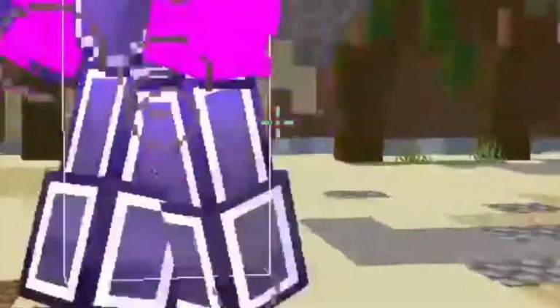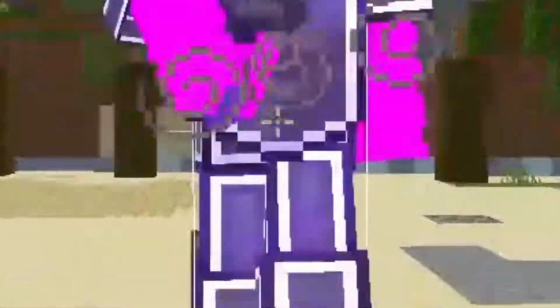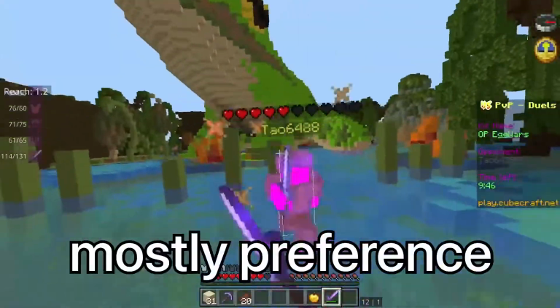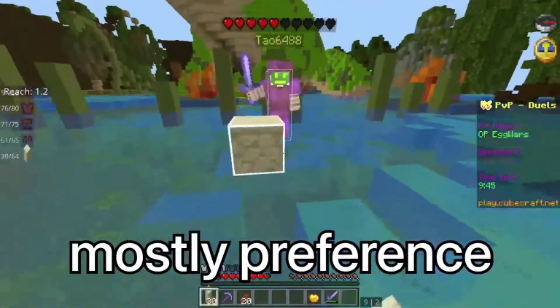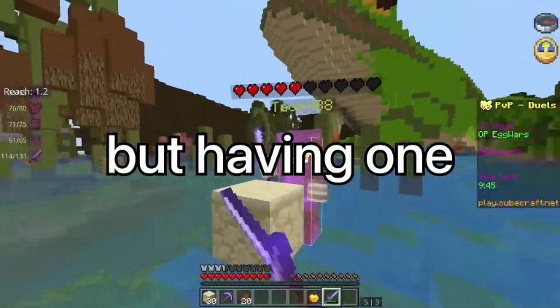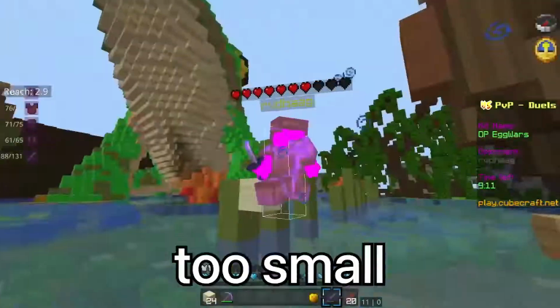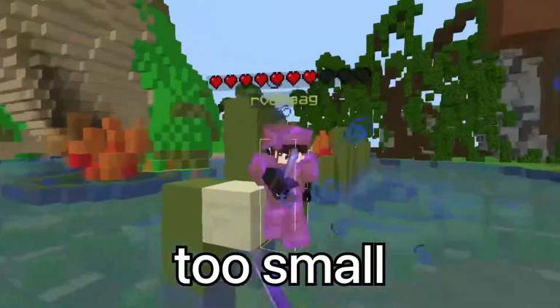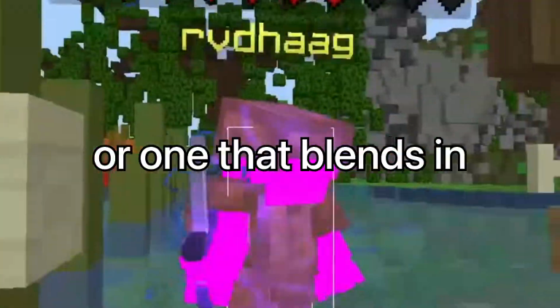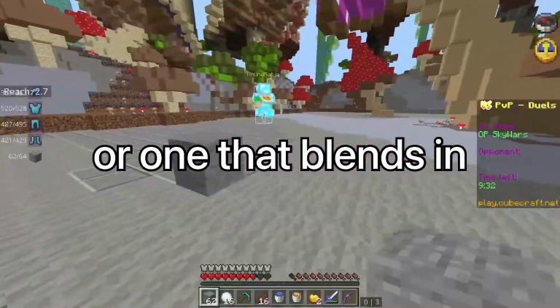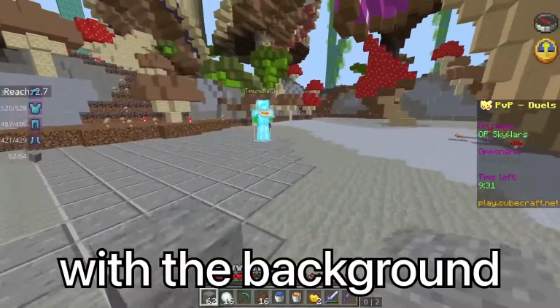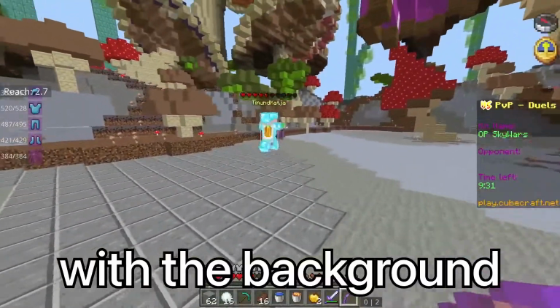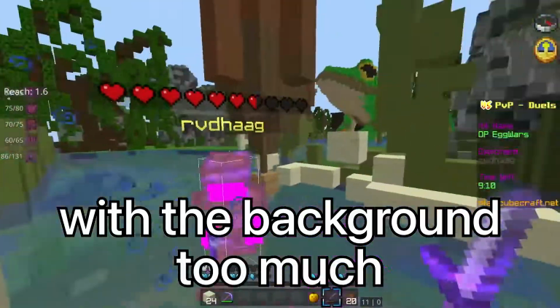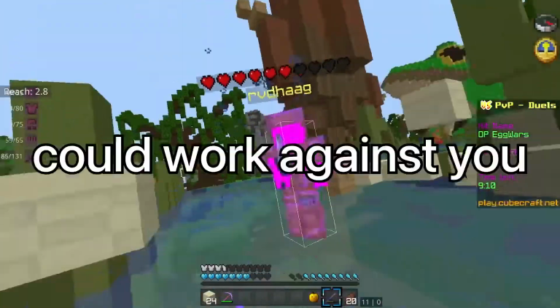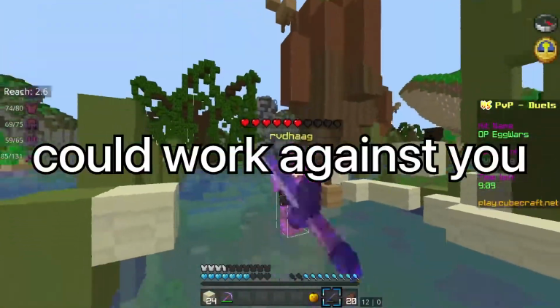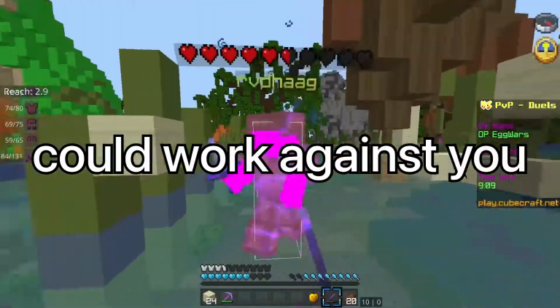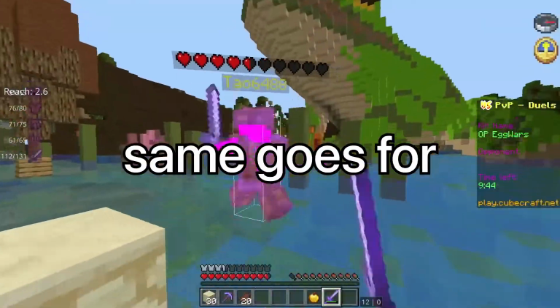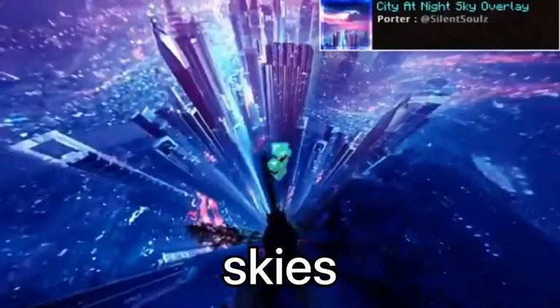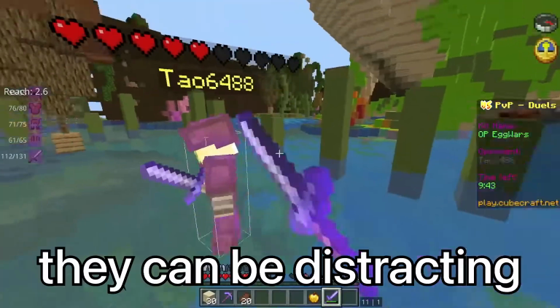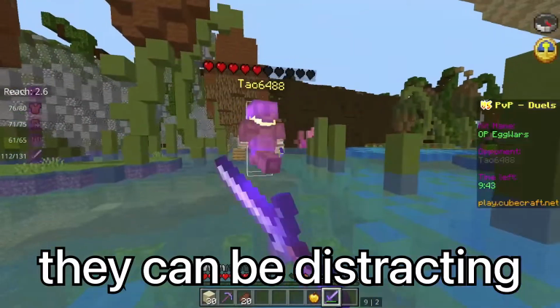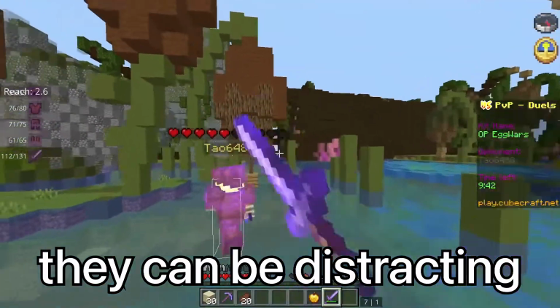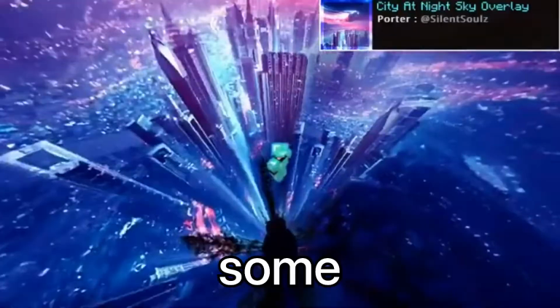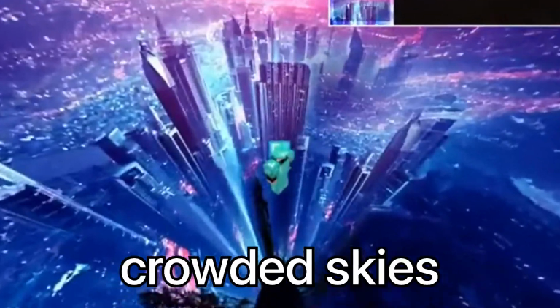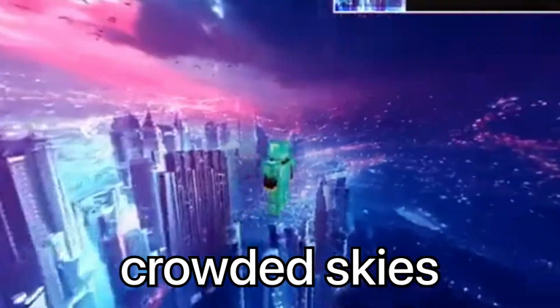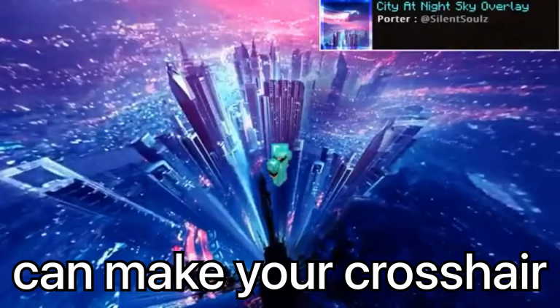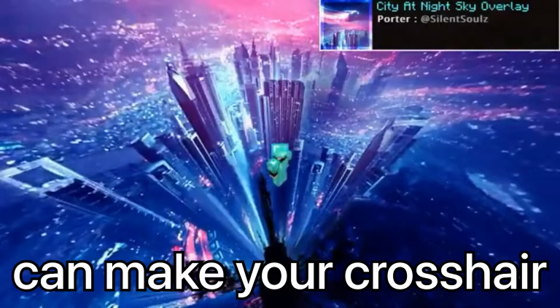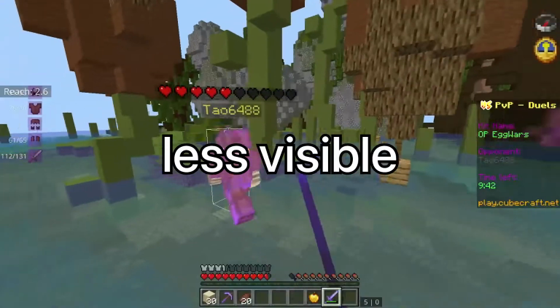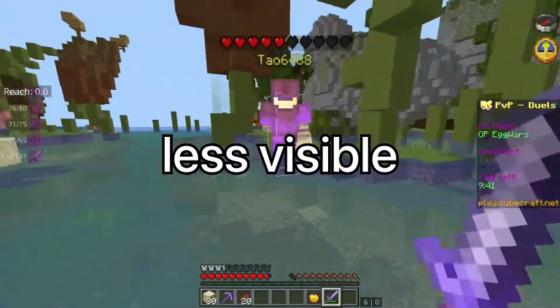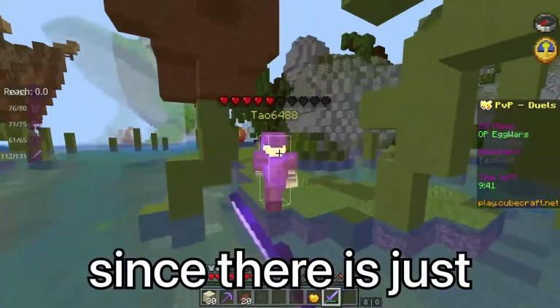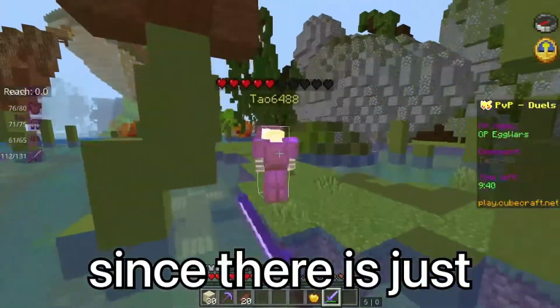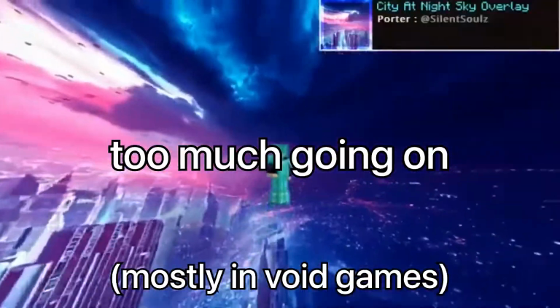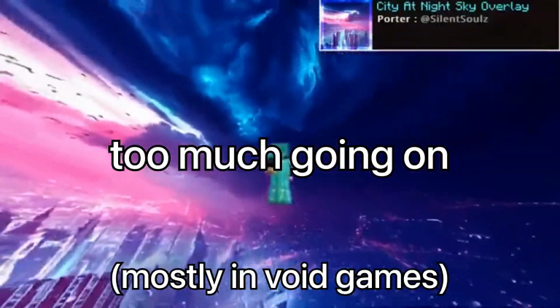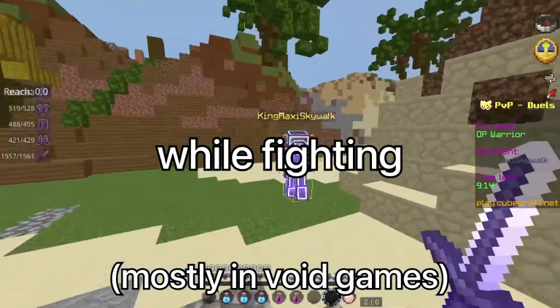Crosshairs are mostly preference, but having one too small or one that blends in with the background too much could work against you. Same goes for skies — some crowded skies can make your crosshair less visible since there's just too much going on while fighting.